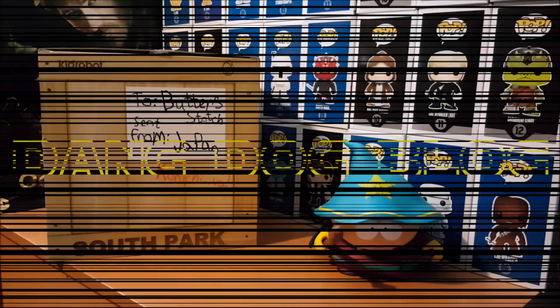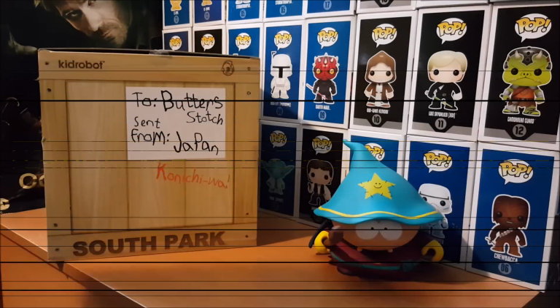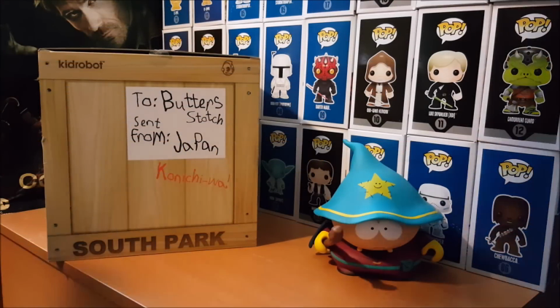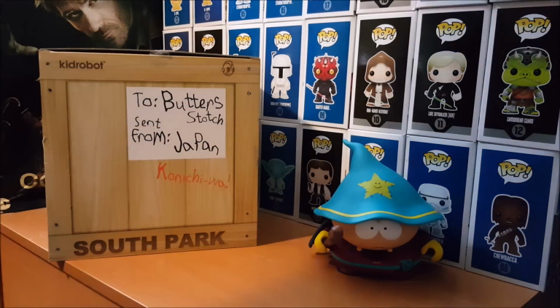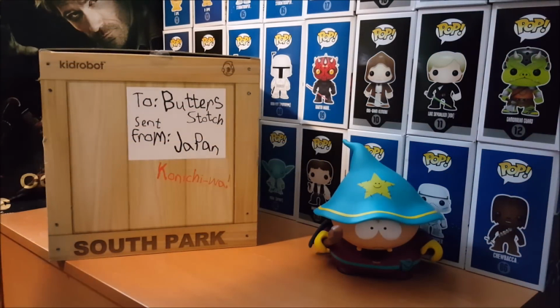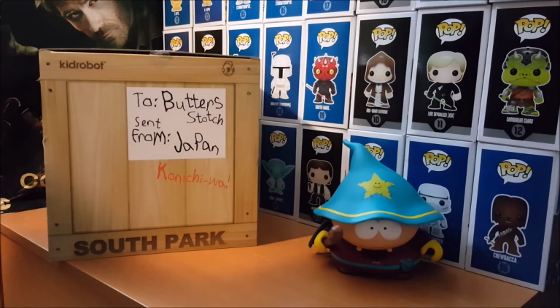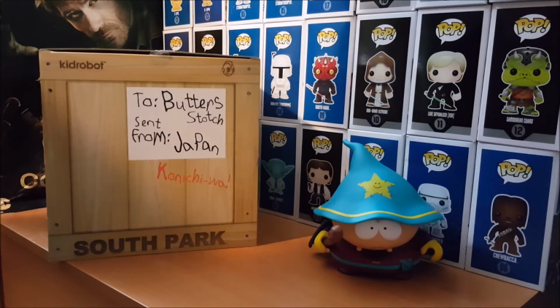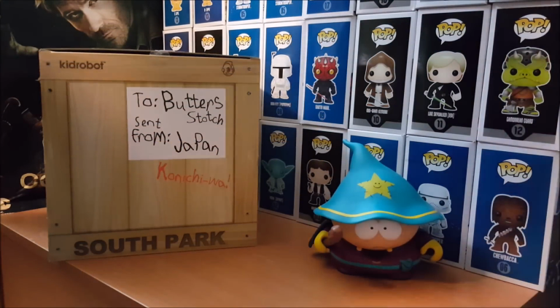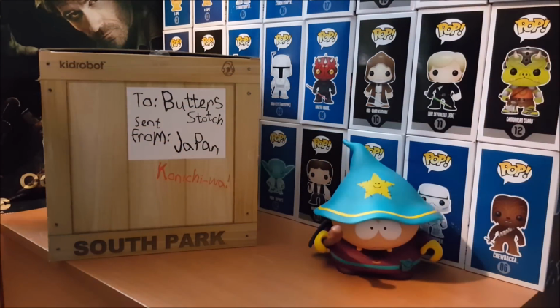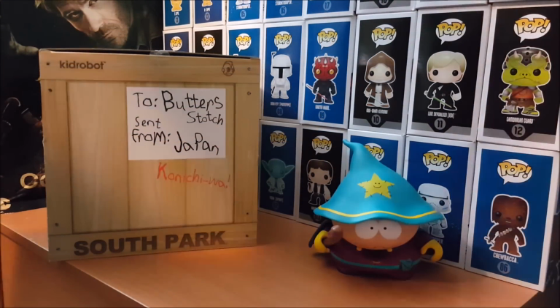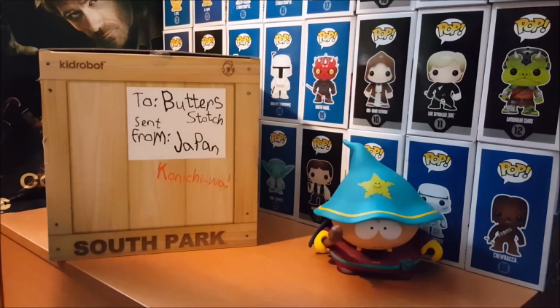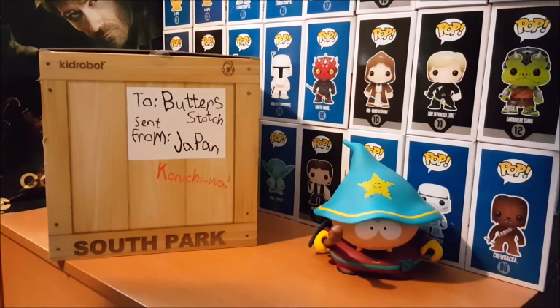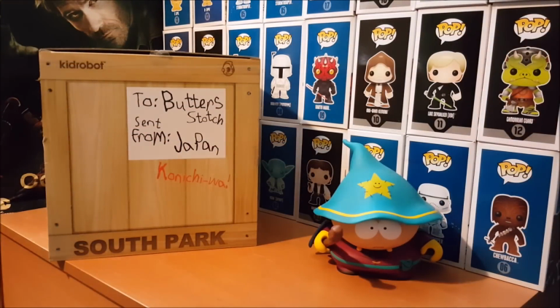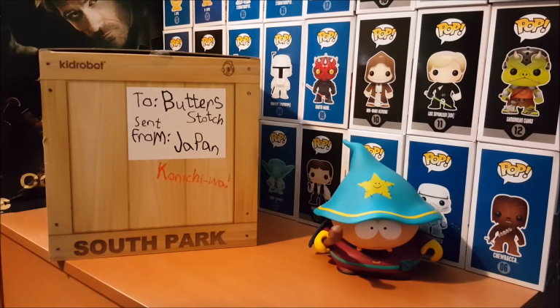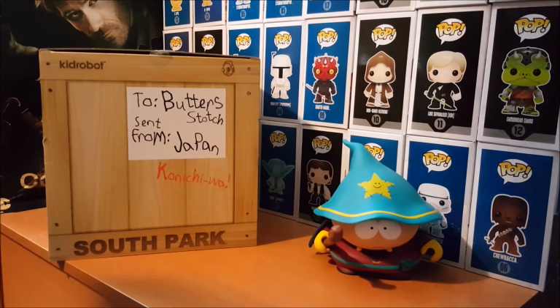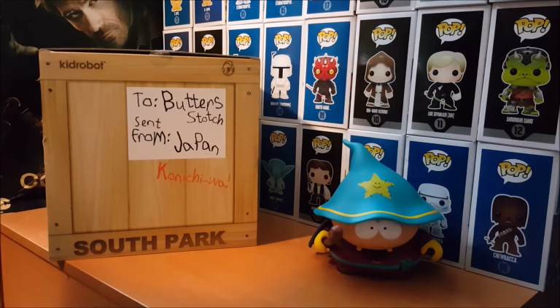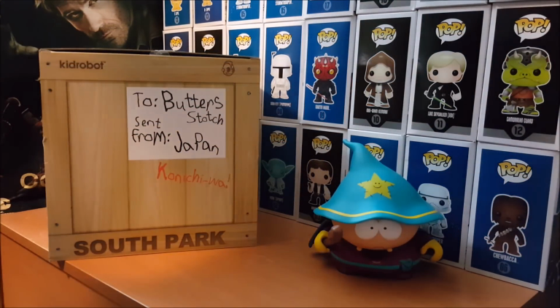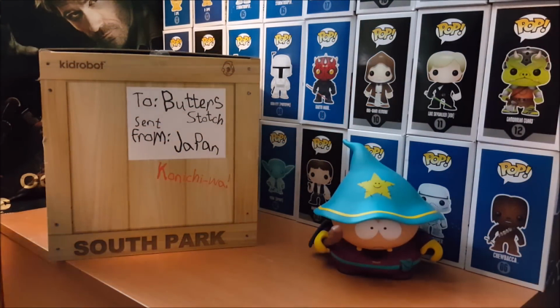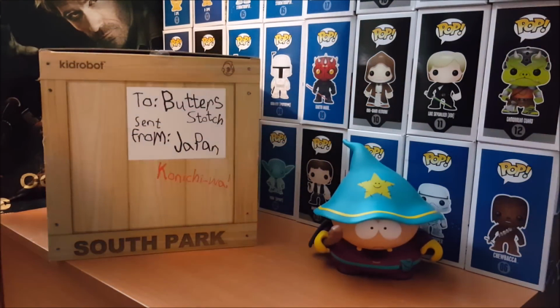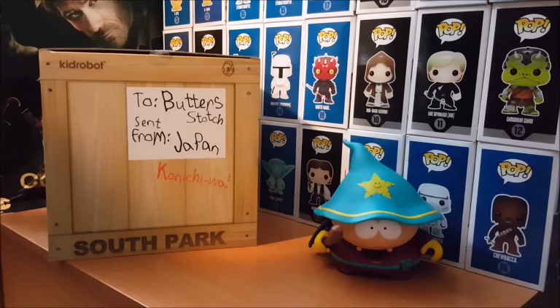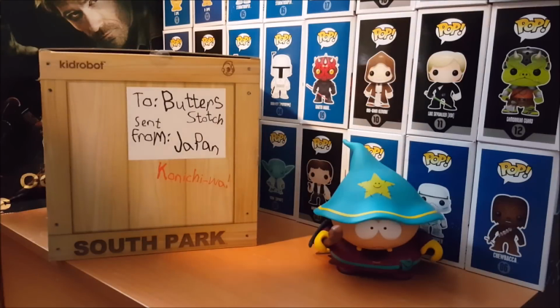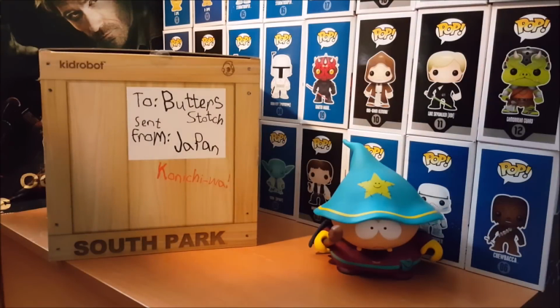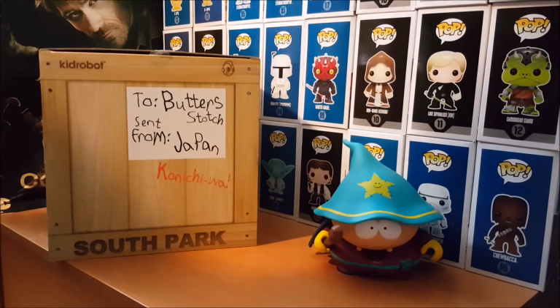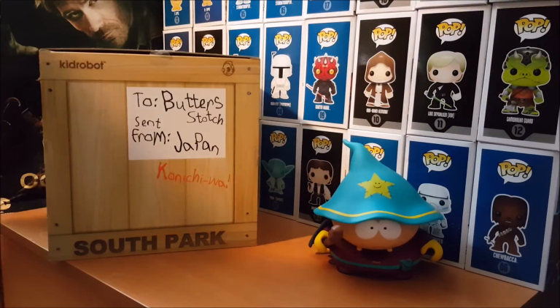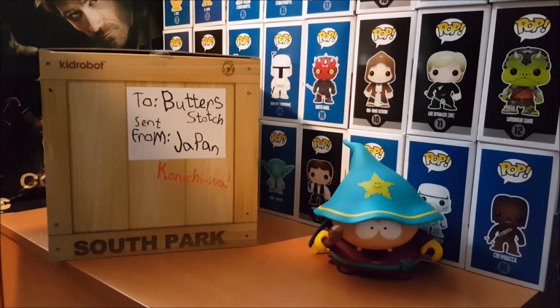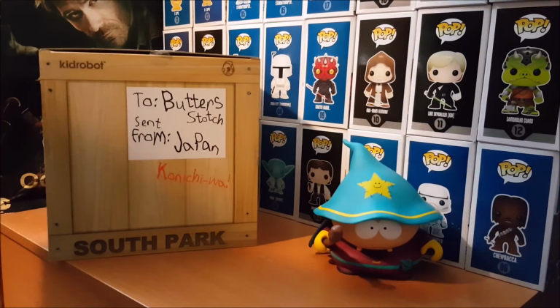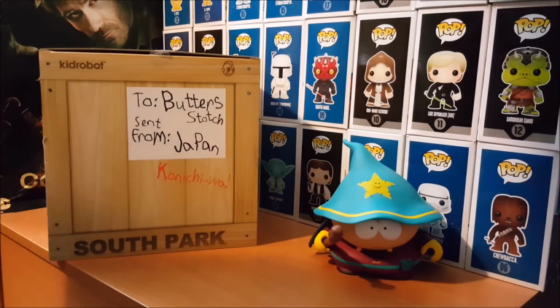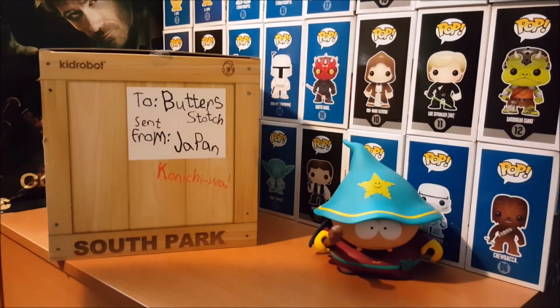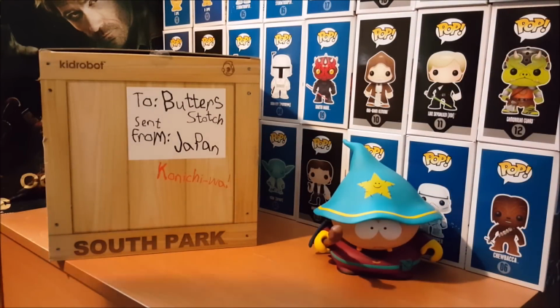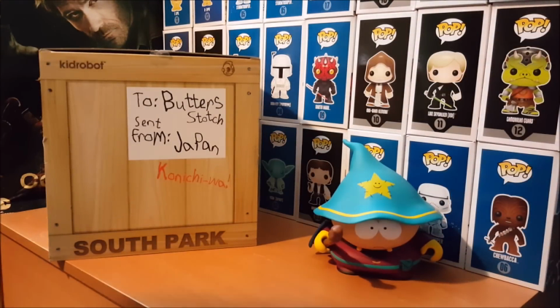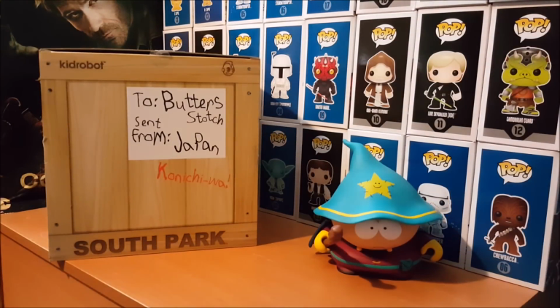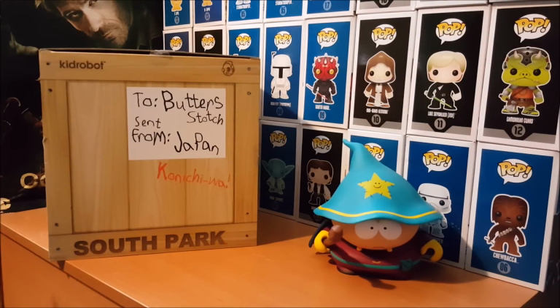Hey, Deng's Dog Blog! Here's a review of the Kidrobot x South Park Awesimo. As you can see, the box outside says it's from Japan. Konnichiwa.